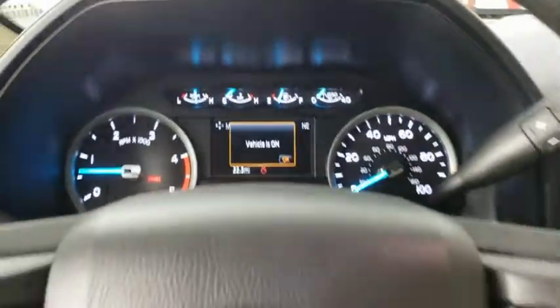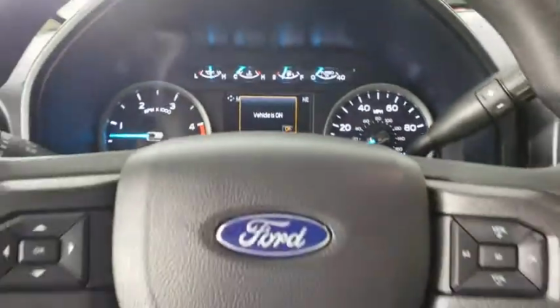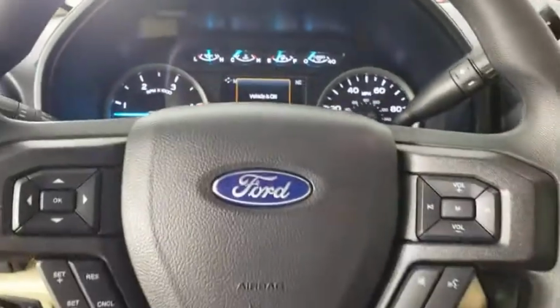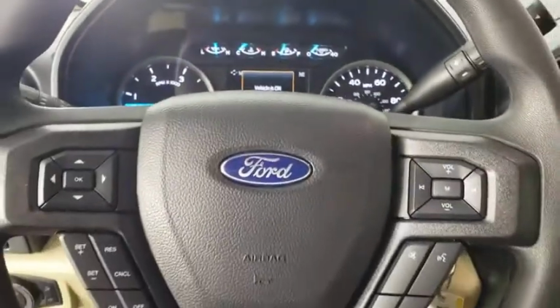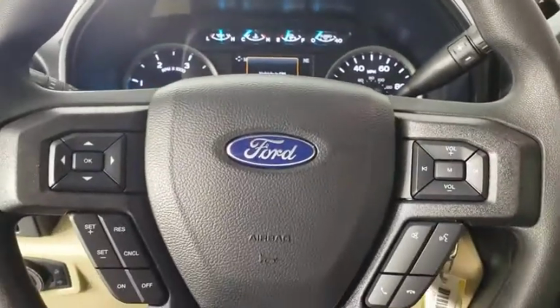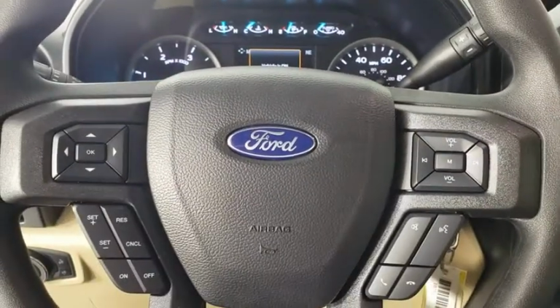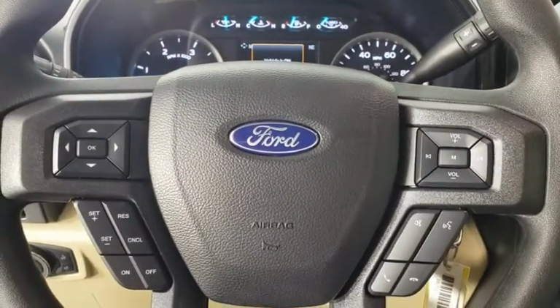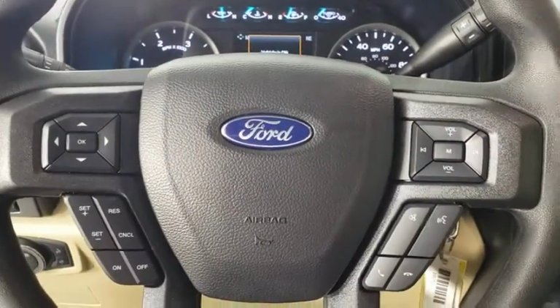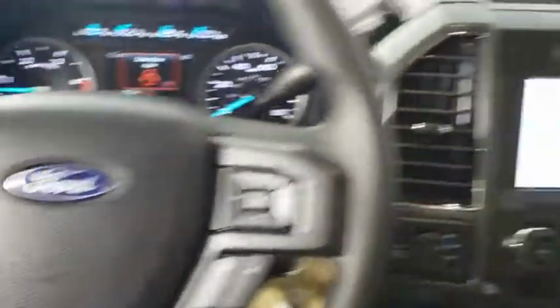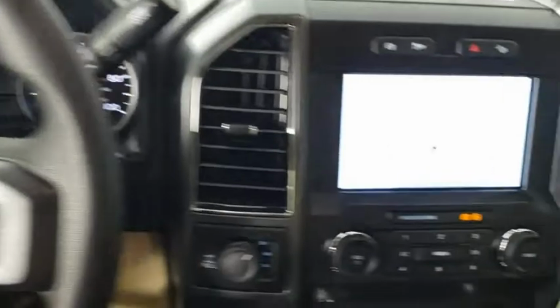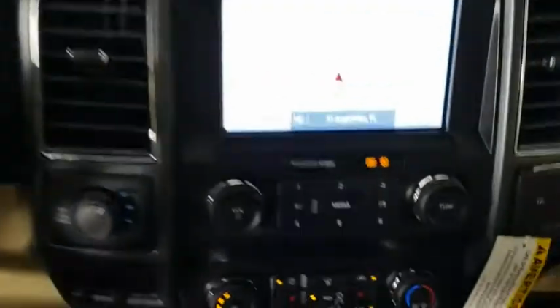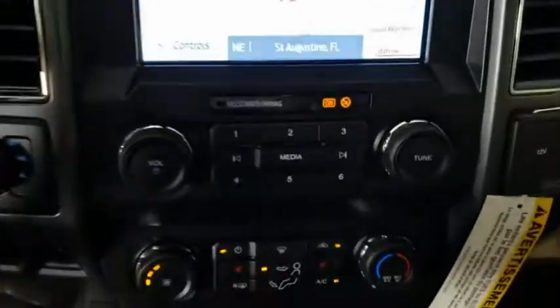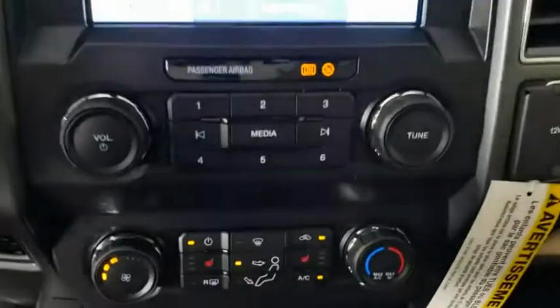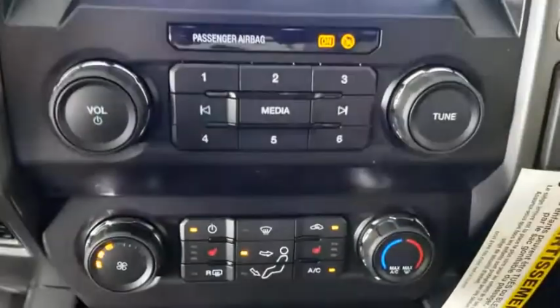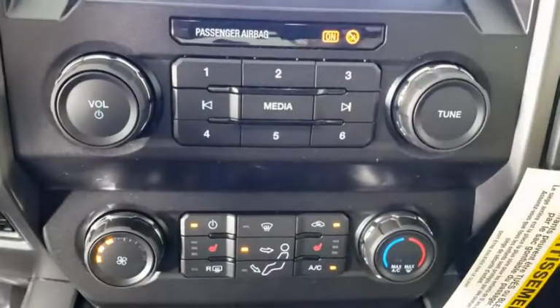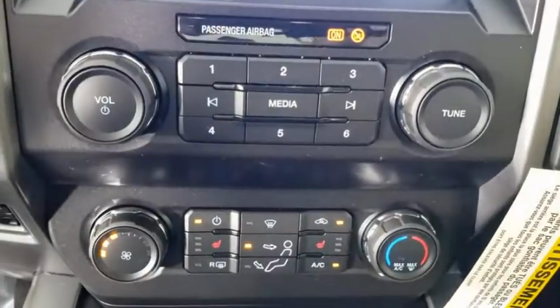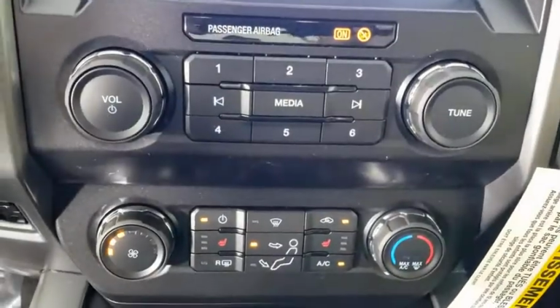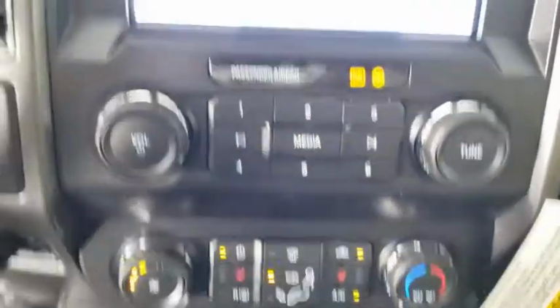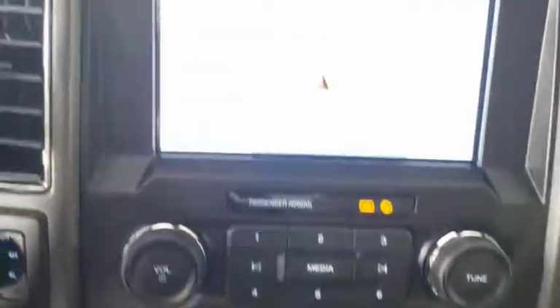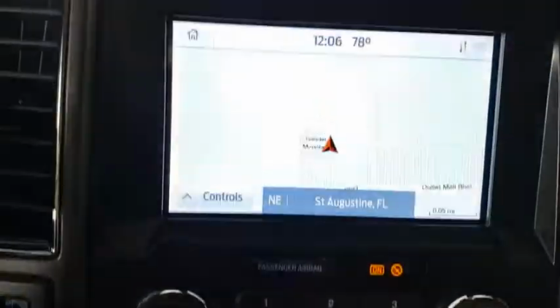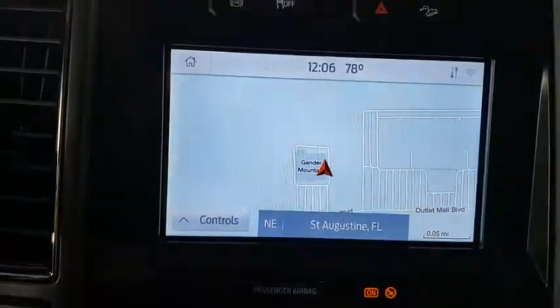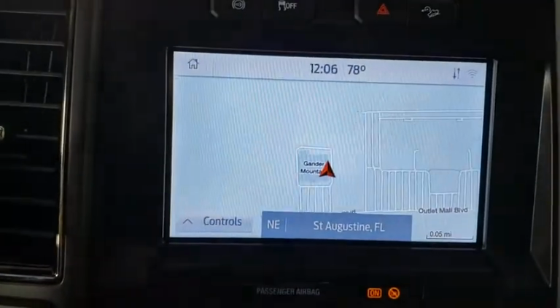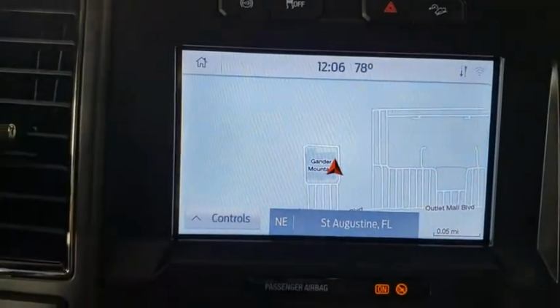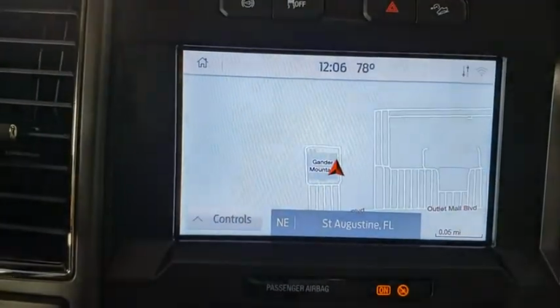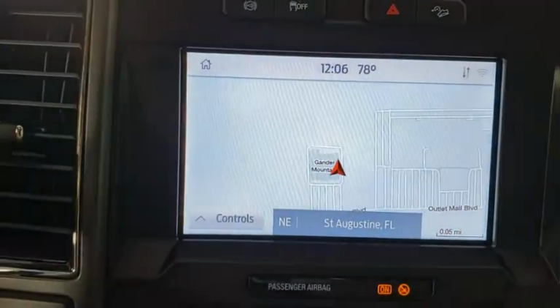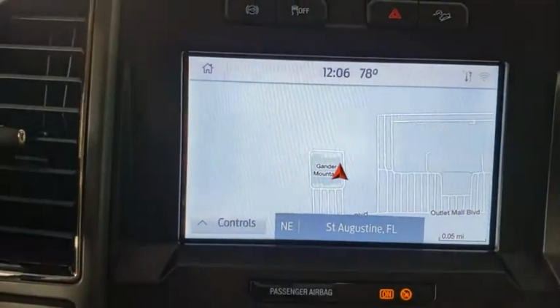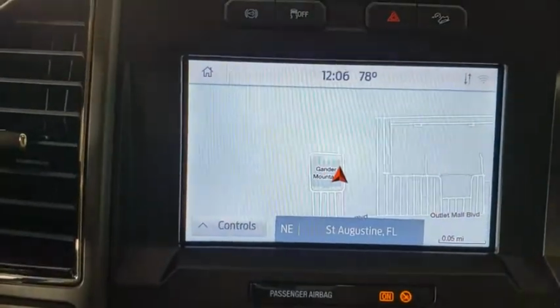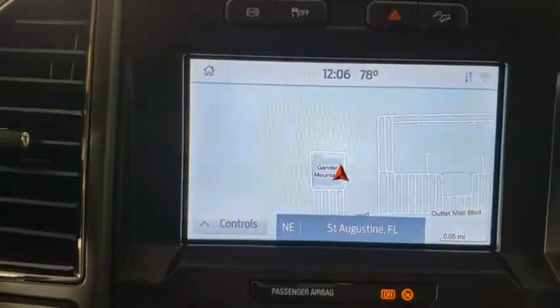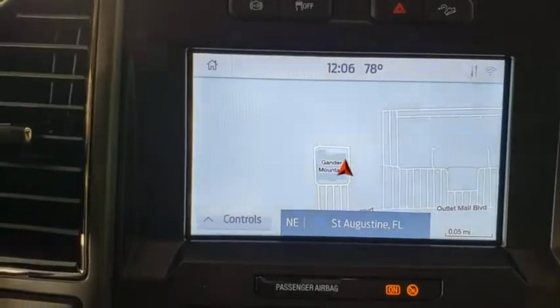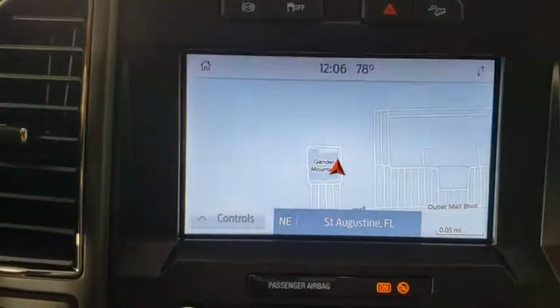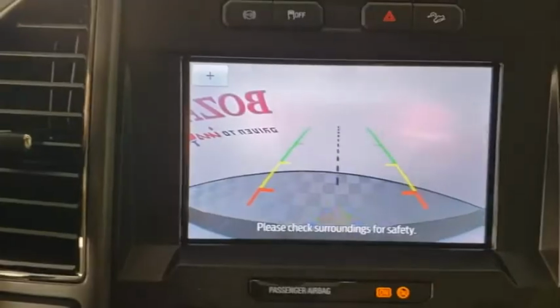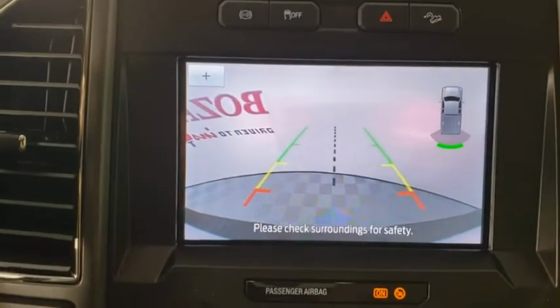Trip computer, compass, panic alarm, overhead console, tachometer, brake assist, remote keyless entry, driver vanity mirror, halogen headlamps.